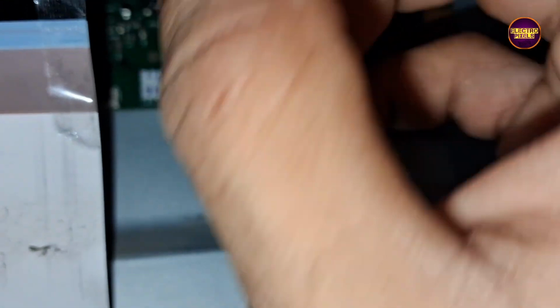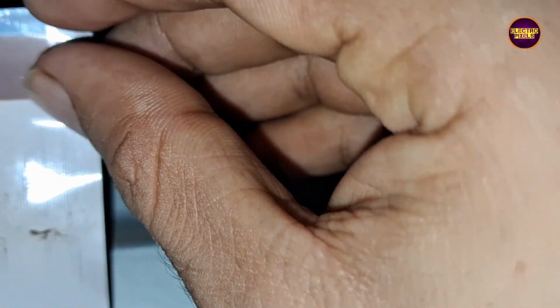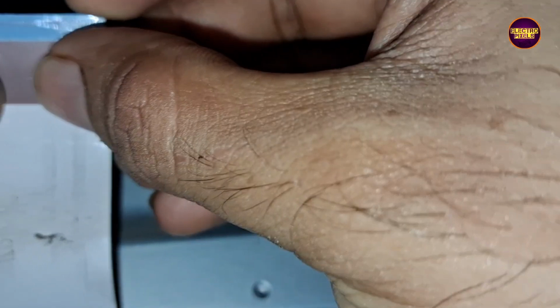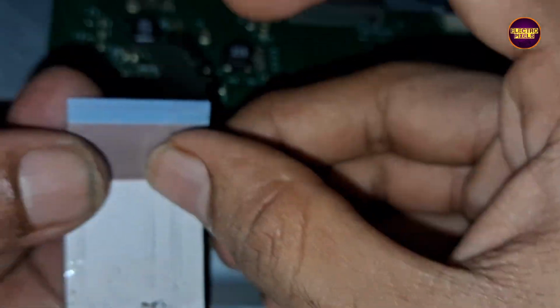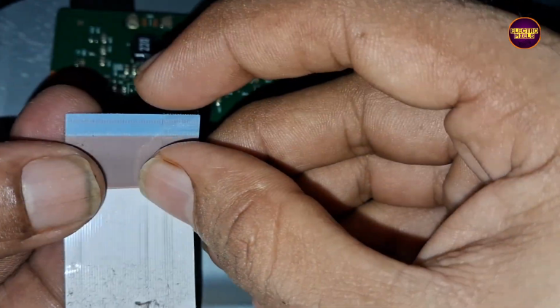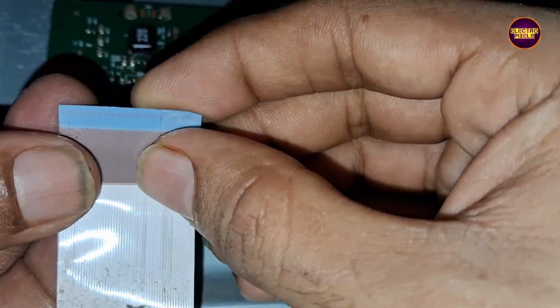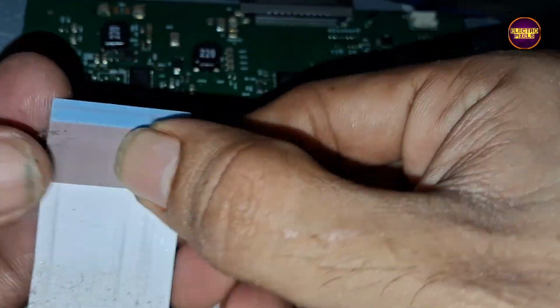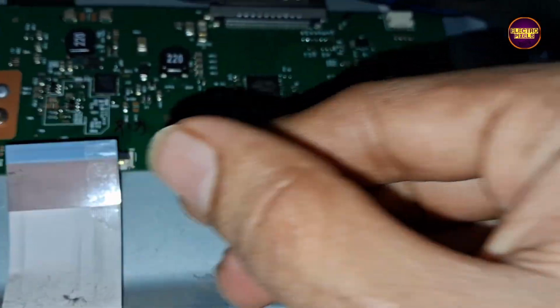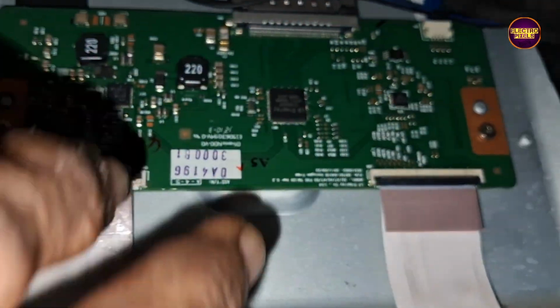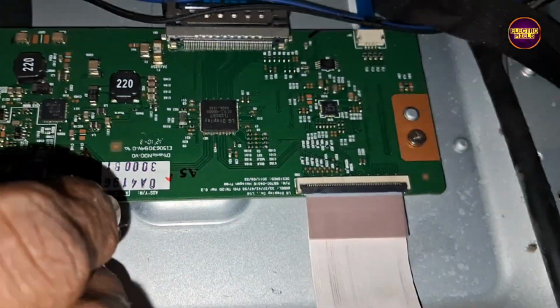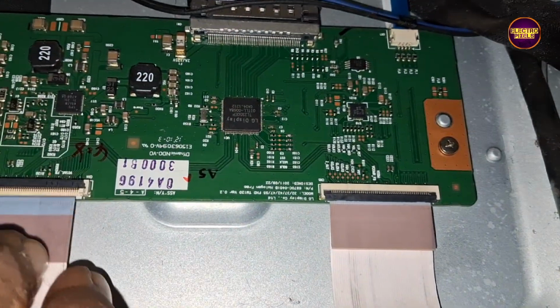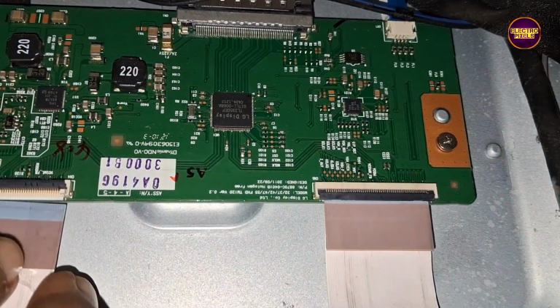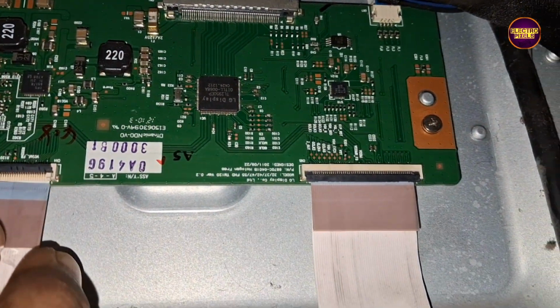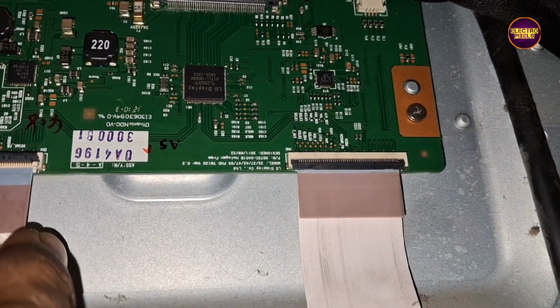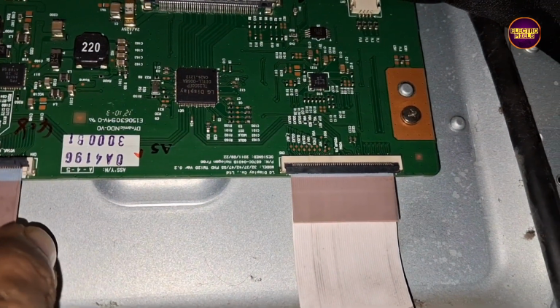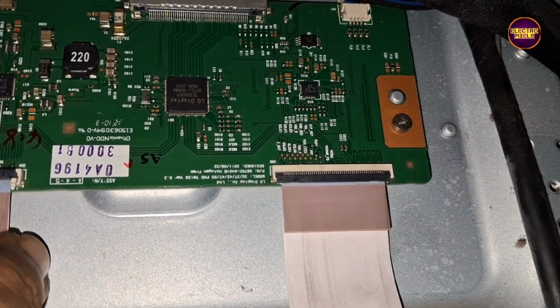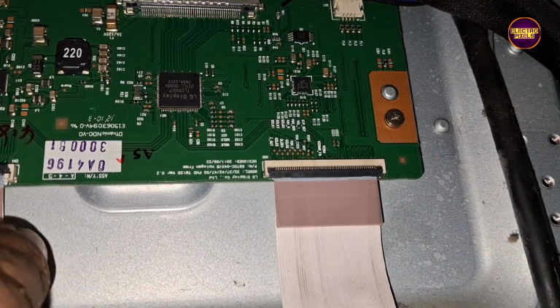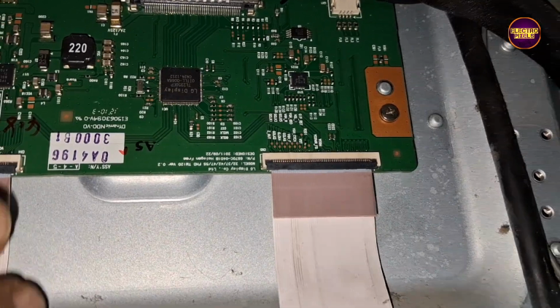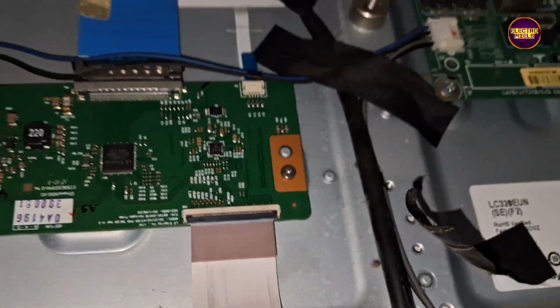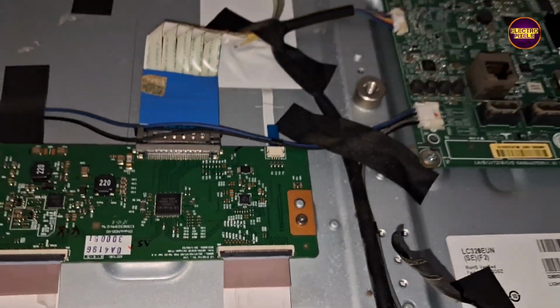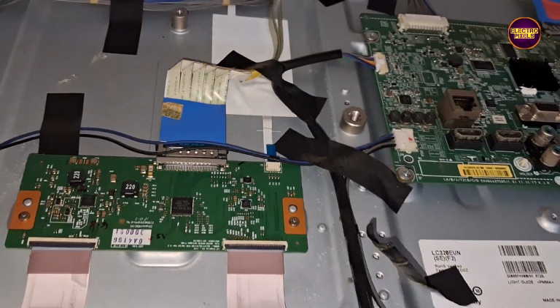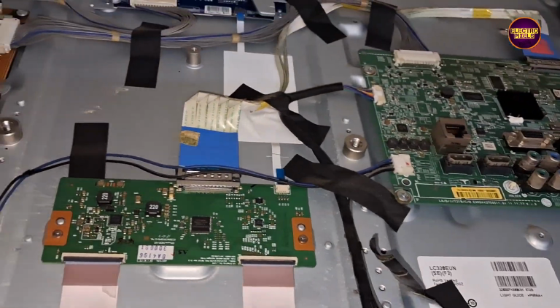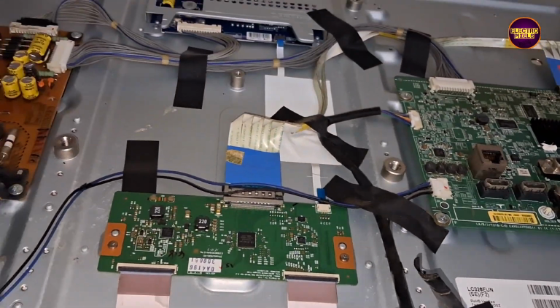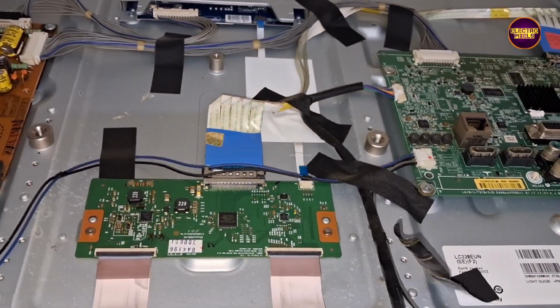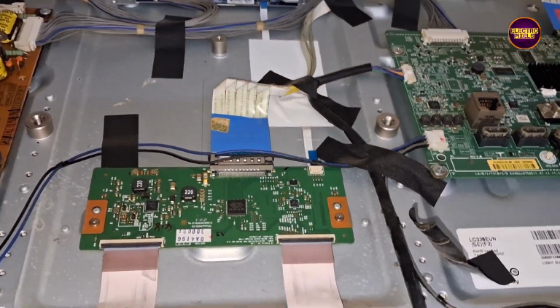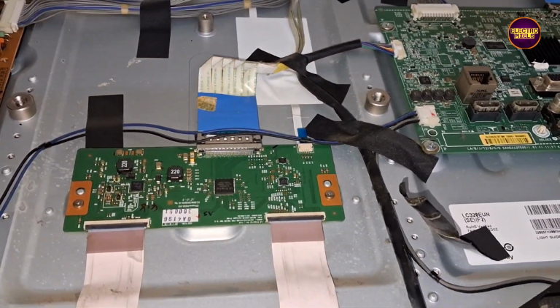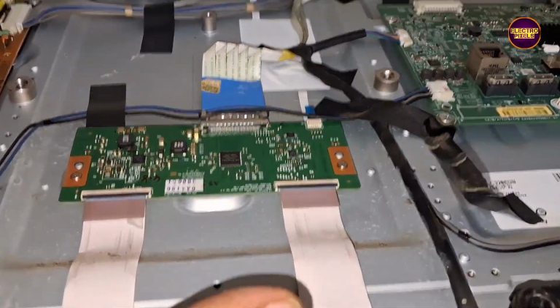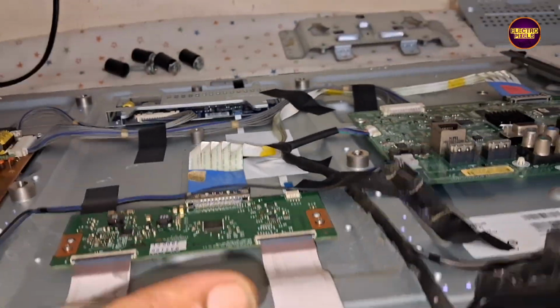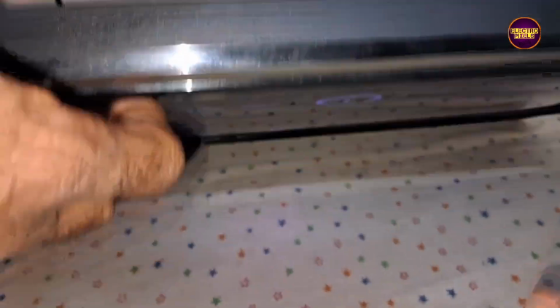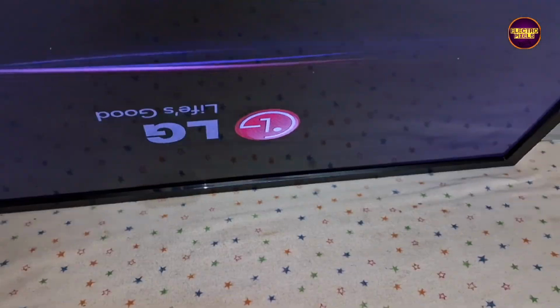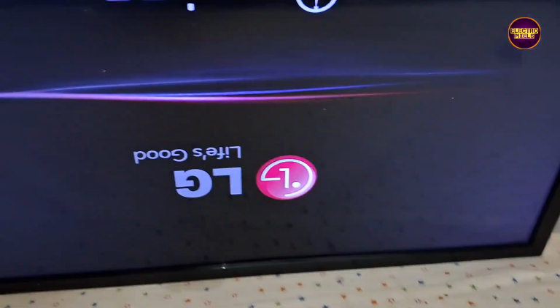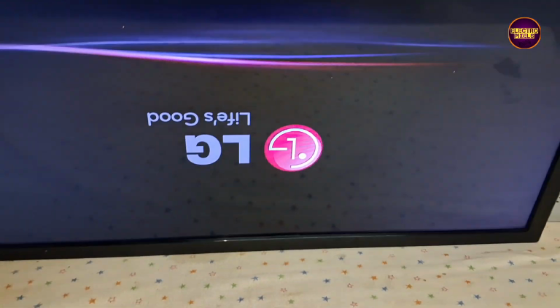Always remember that this is just a temporary solution. The permanent solution is always panel replacement, and we can't predict how long the display will work using this method — it completely depends on user luck basis.